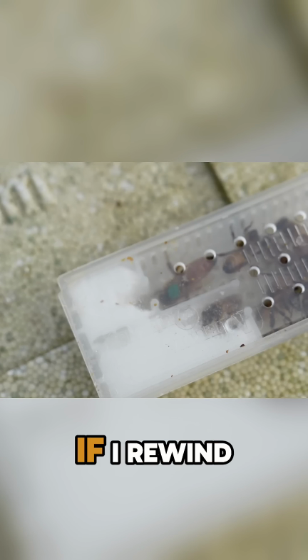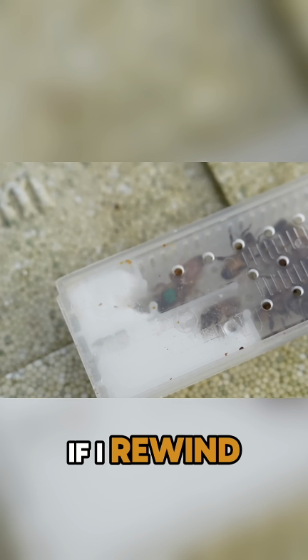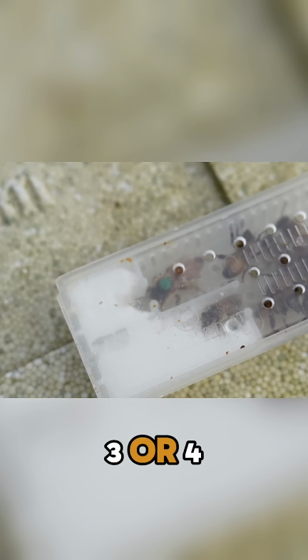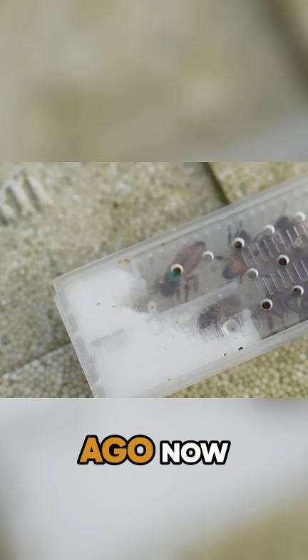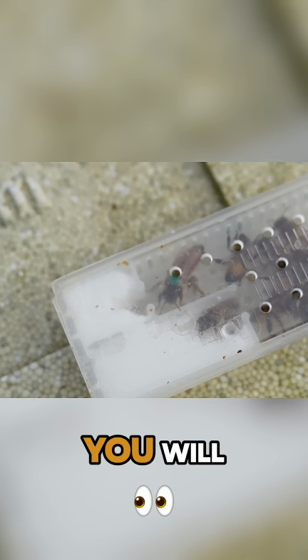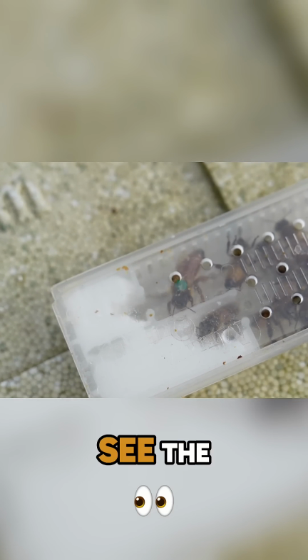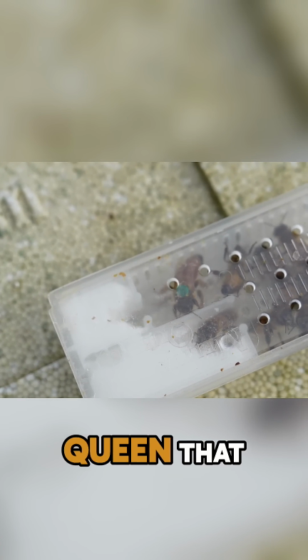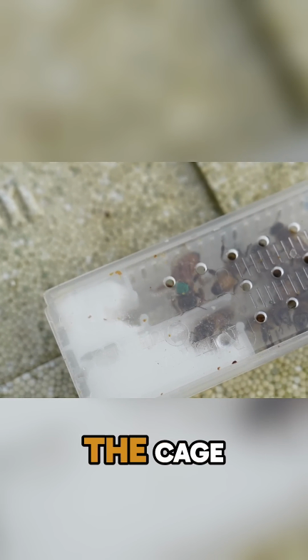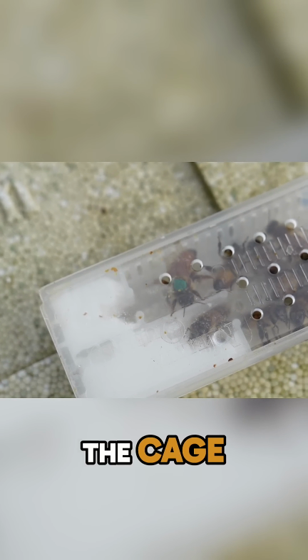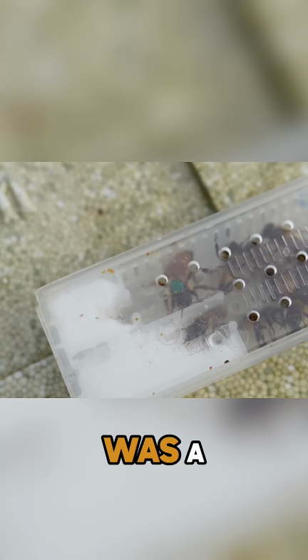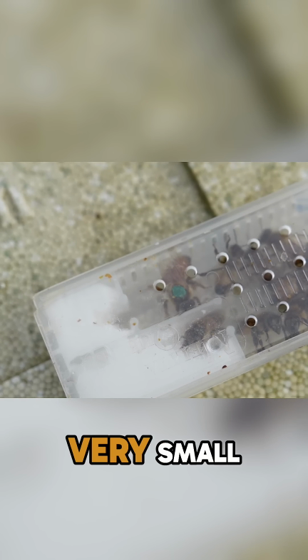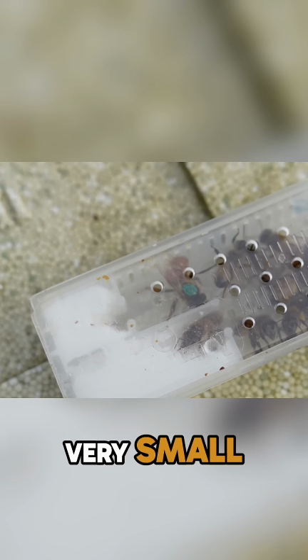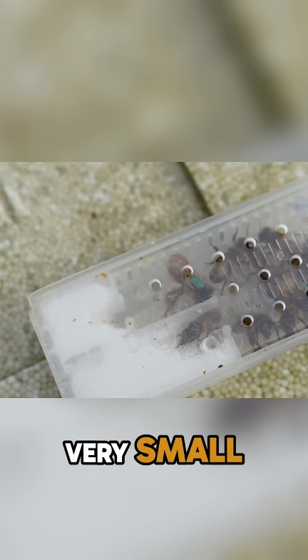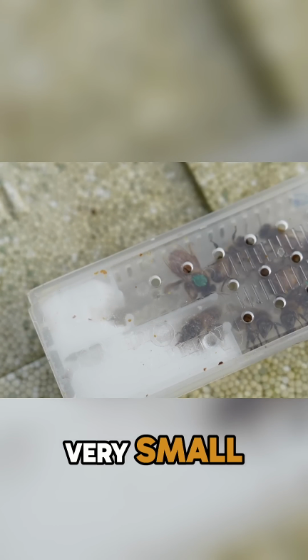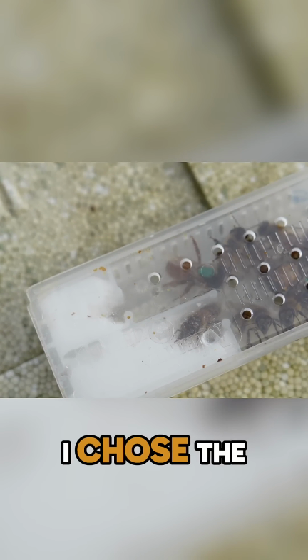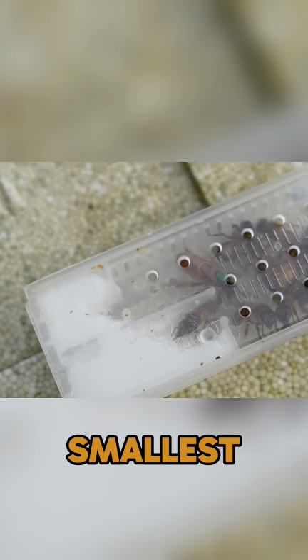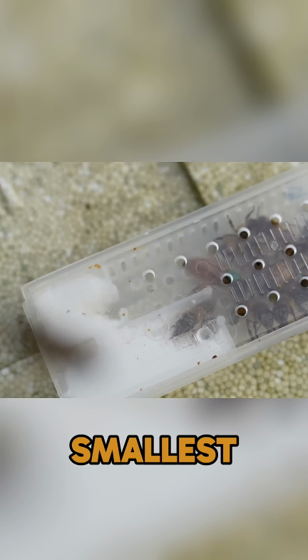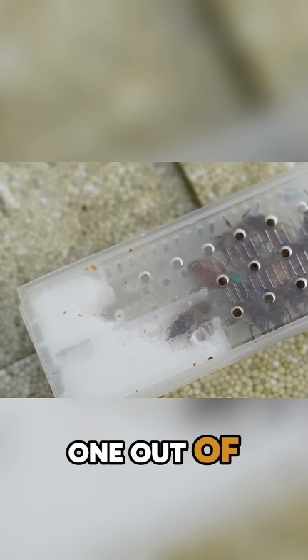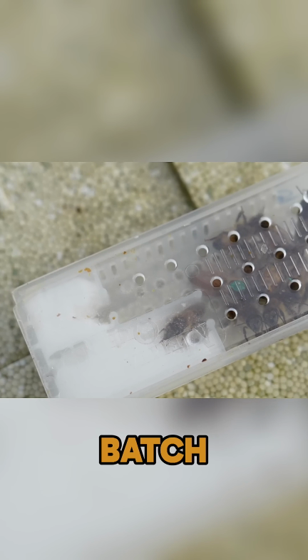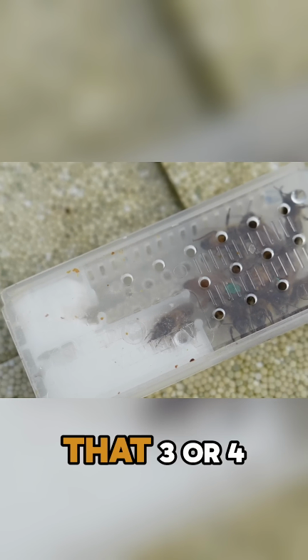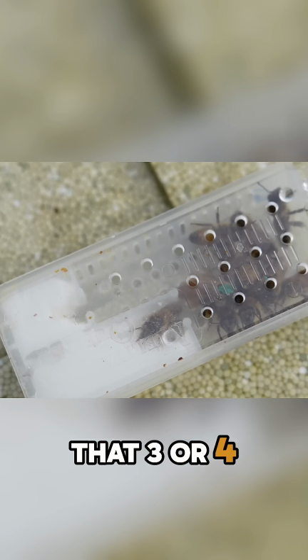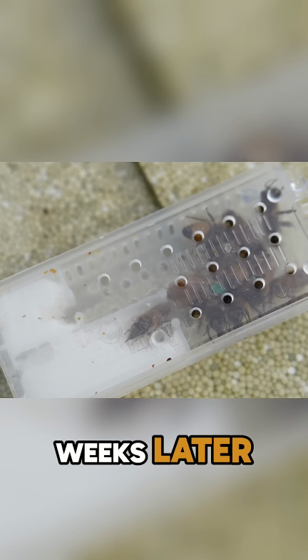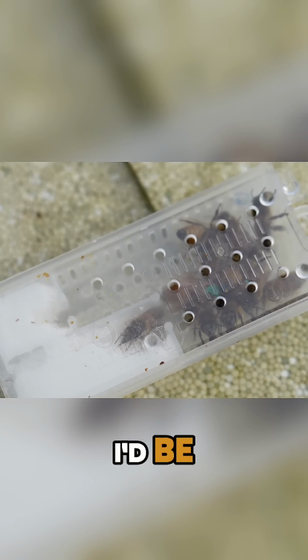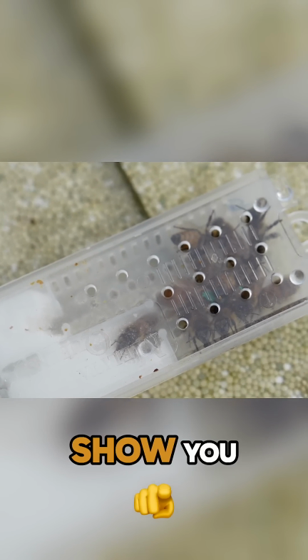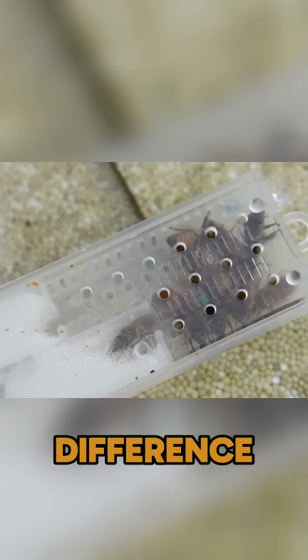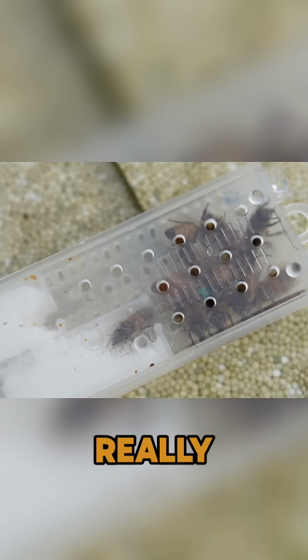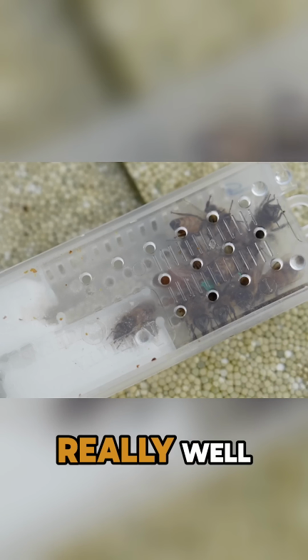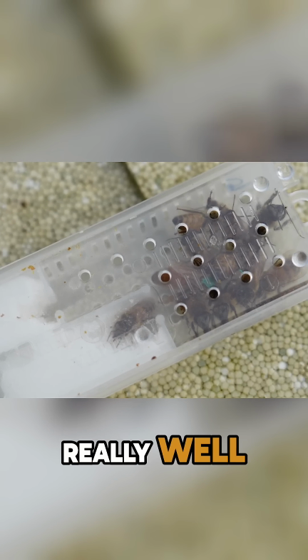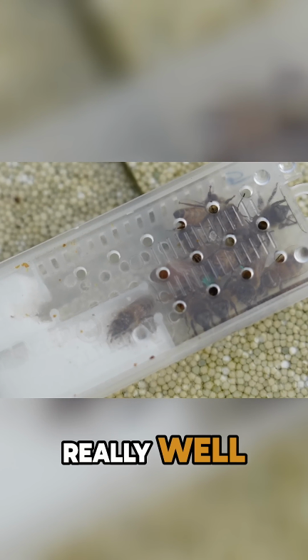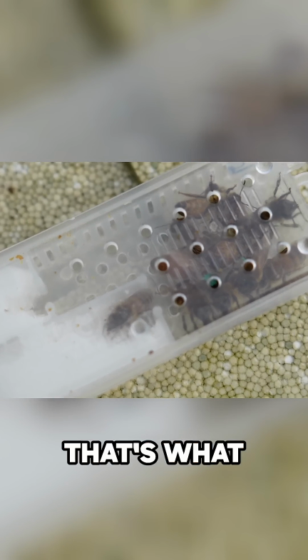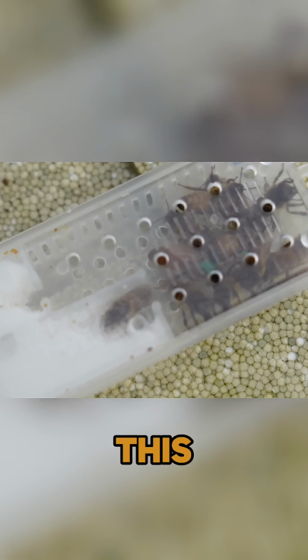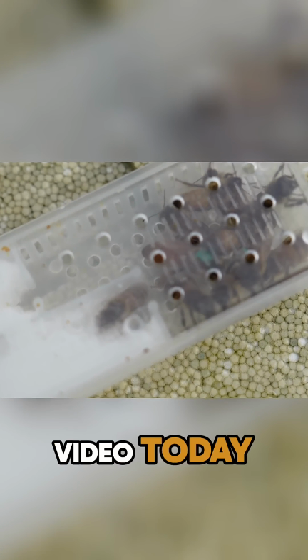If I rewind to three or four weeks ago, you will see the queen that was in the cage was a very small queen. I chose the smallest one out of the batch because I knew that three or four weeks later I'd be able to show you the difference really, really well. That's what I'm going to do in this video today.